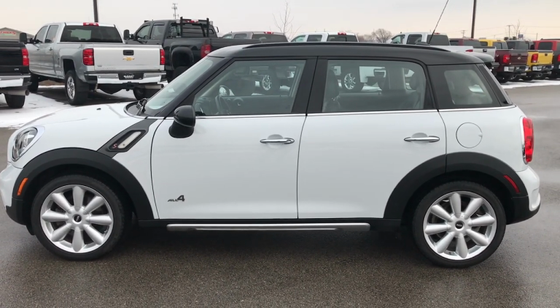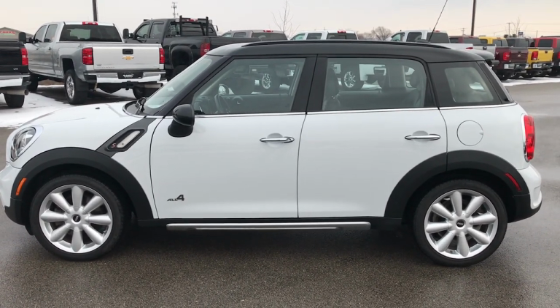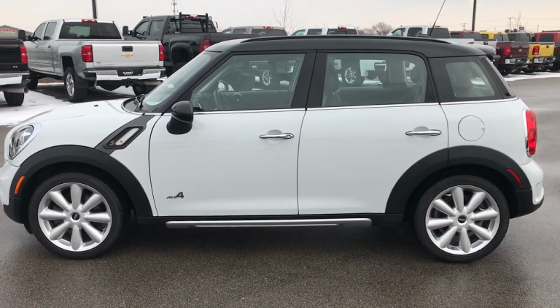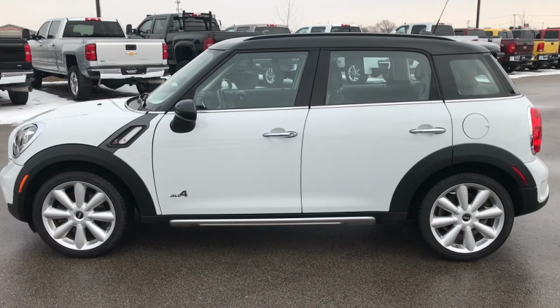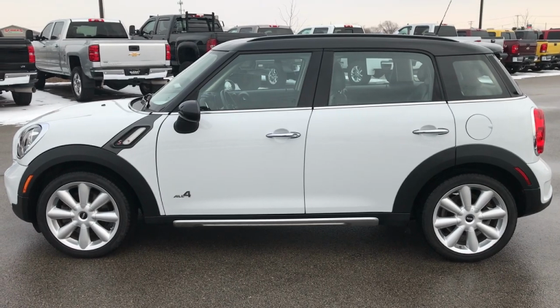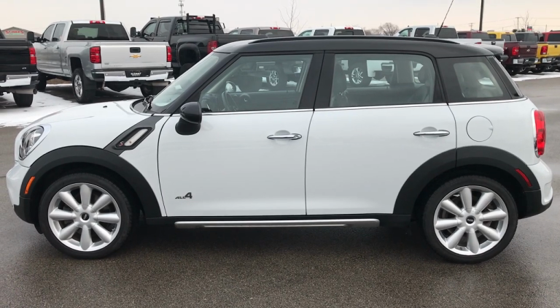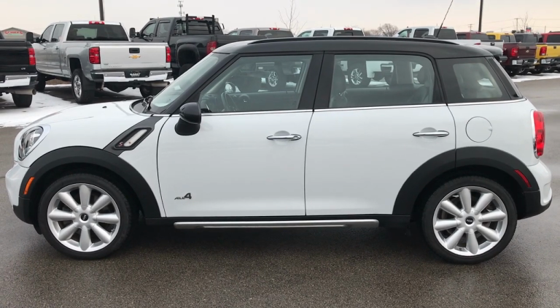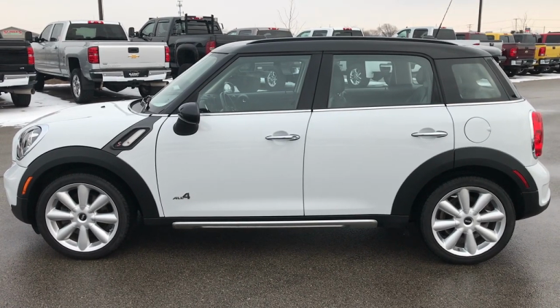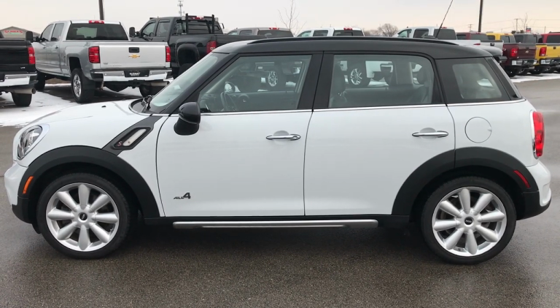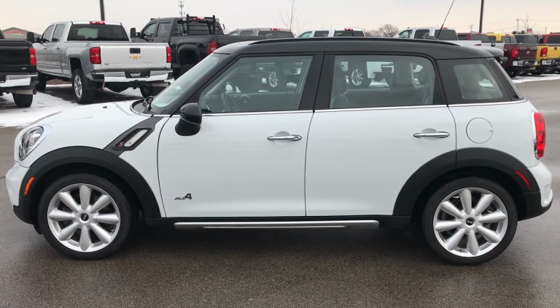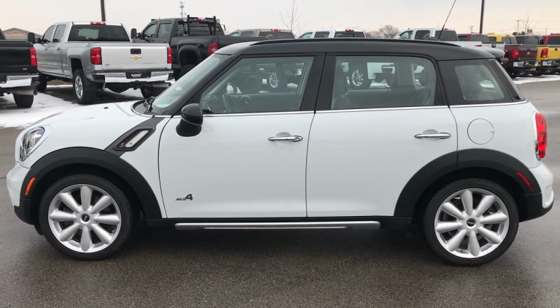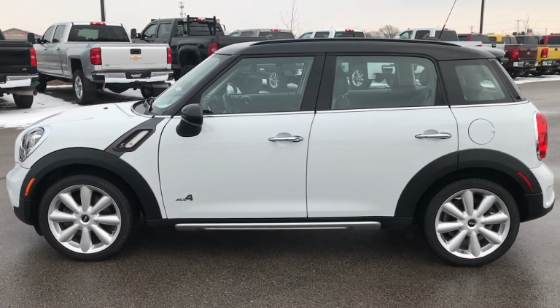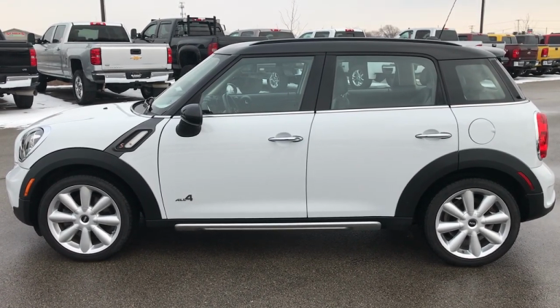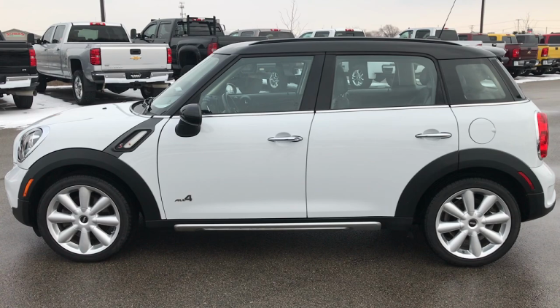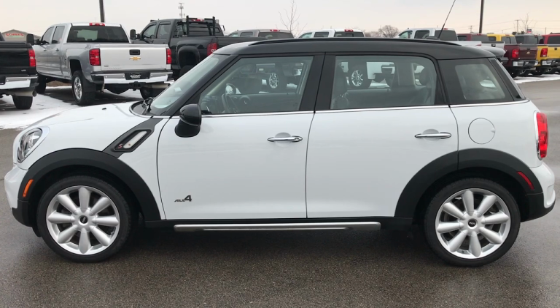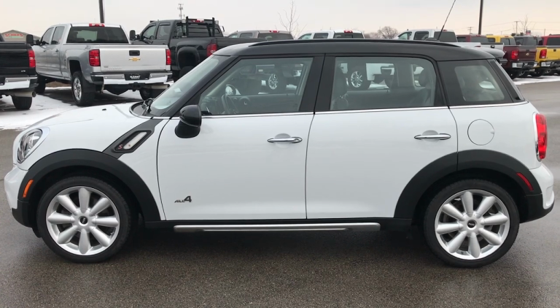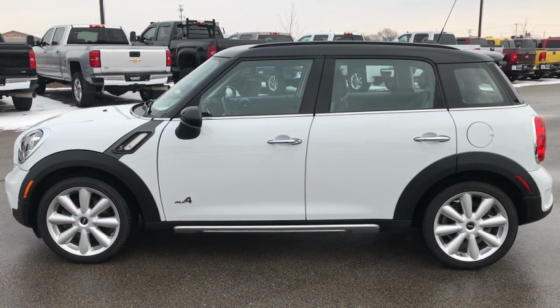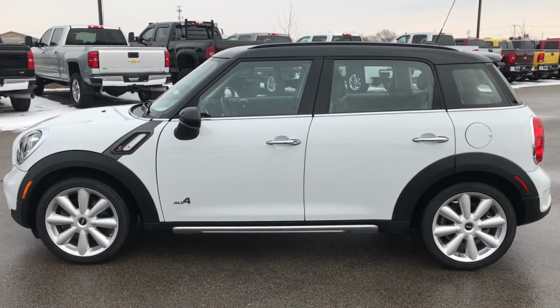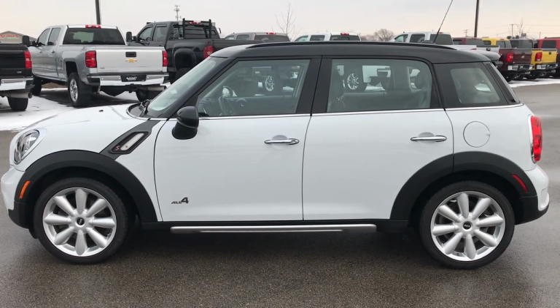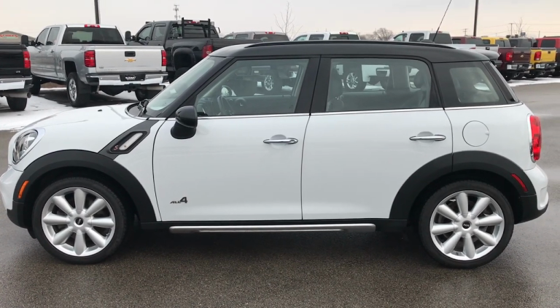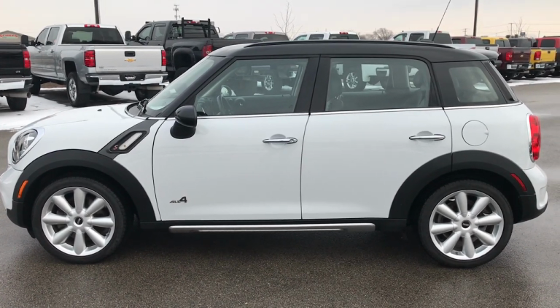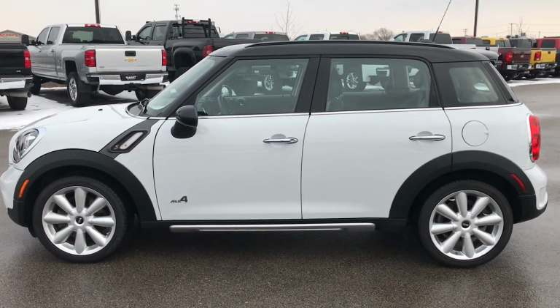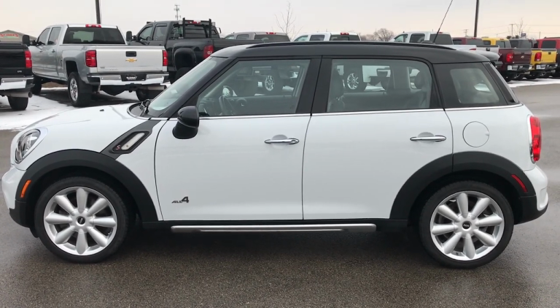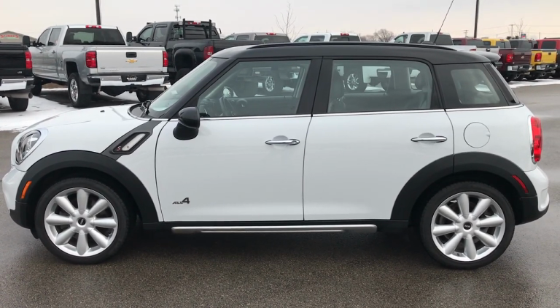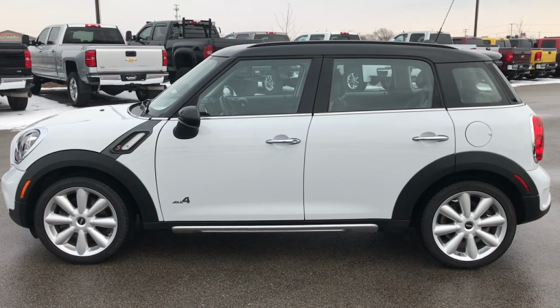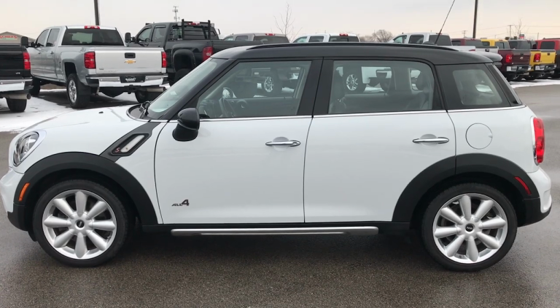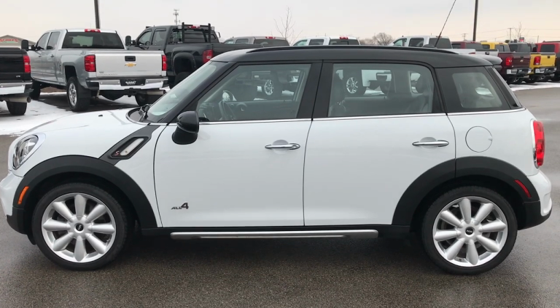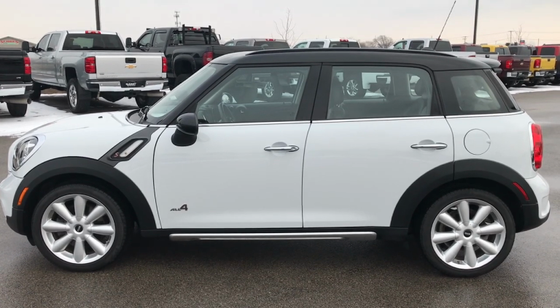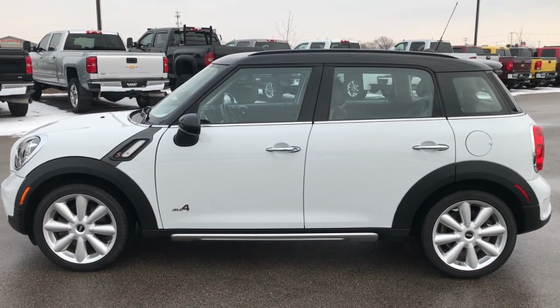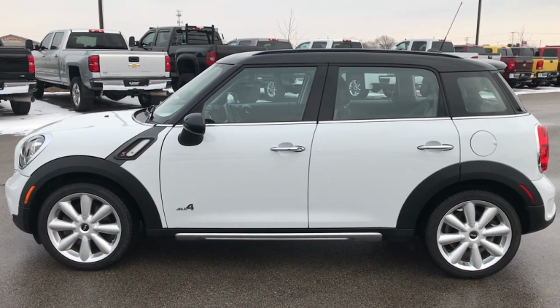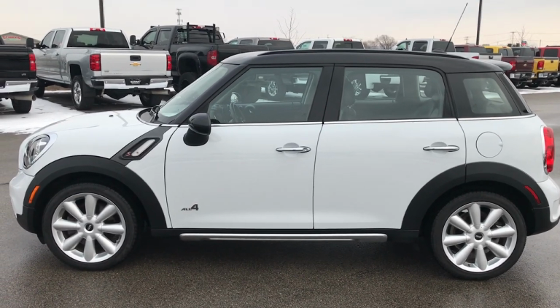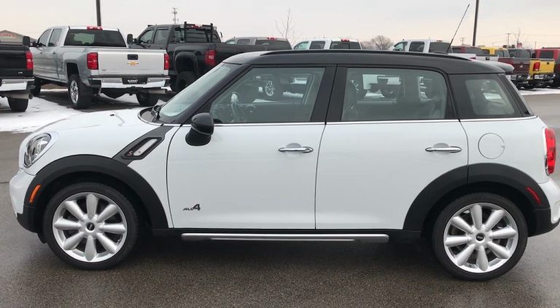If you want to make this car yours, give us a call right now at 920-921-0850 and ask for one of our sales associates to make this car yours today. Once again that number is 920-921-0850.